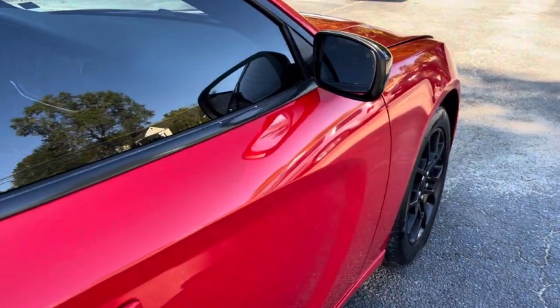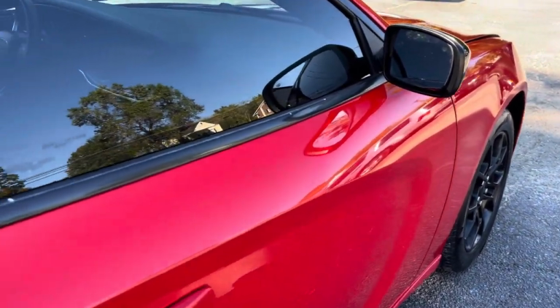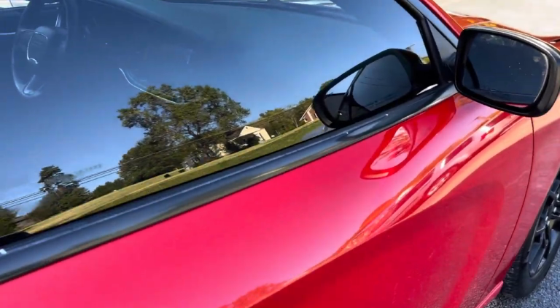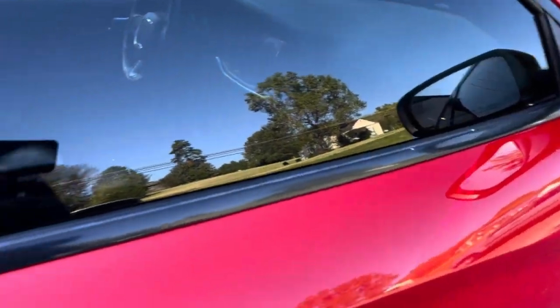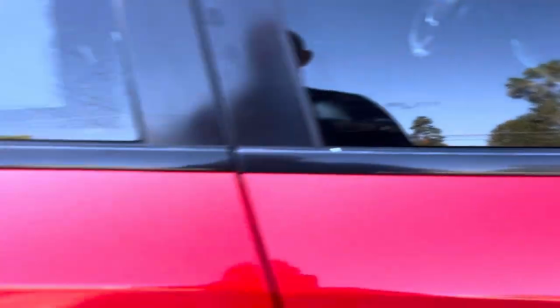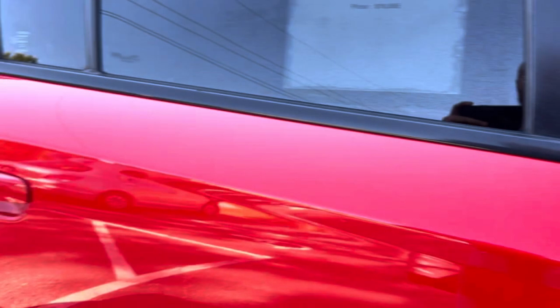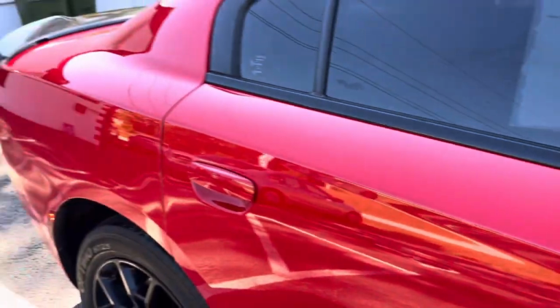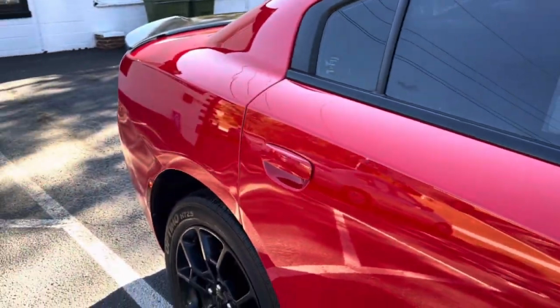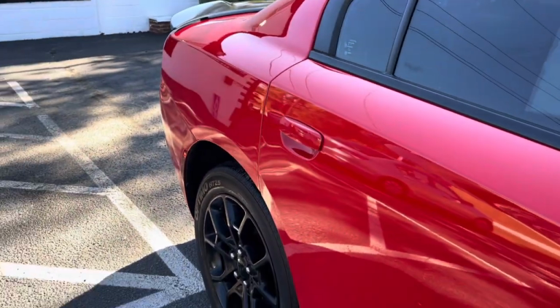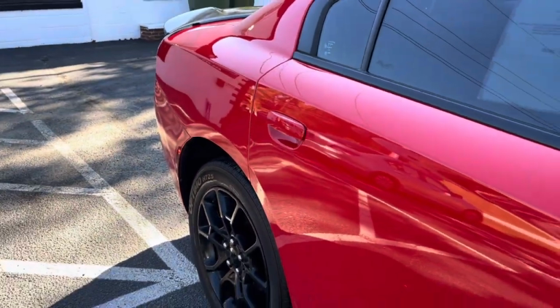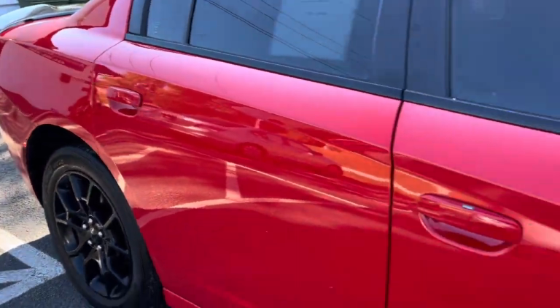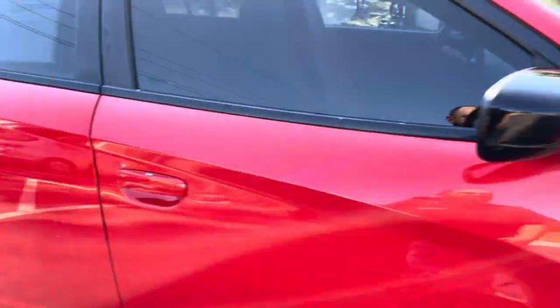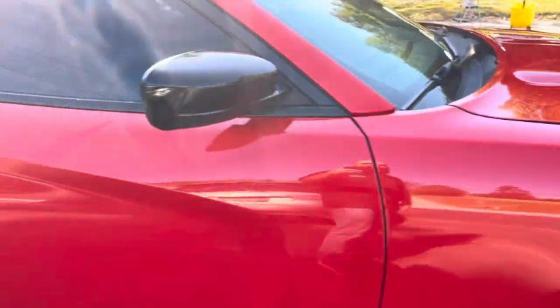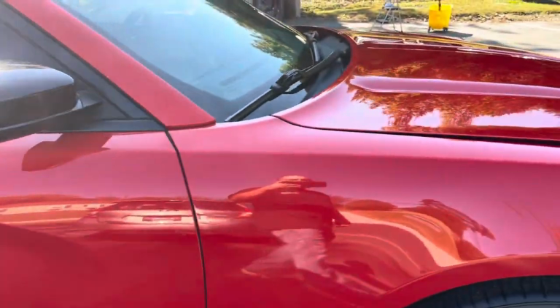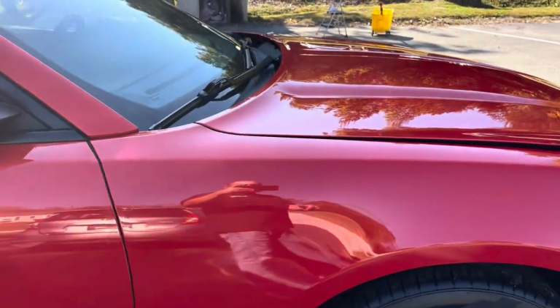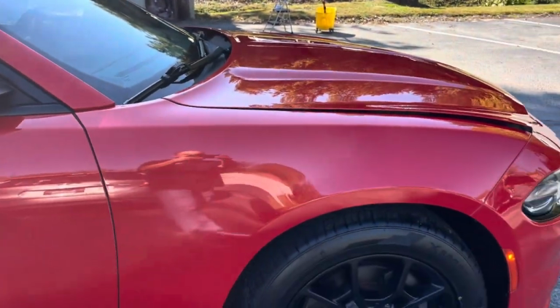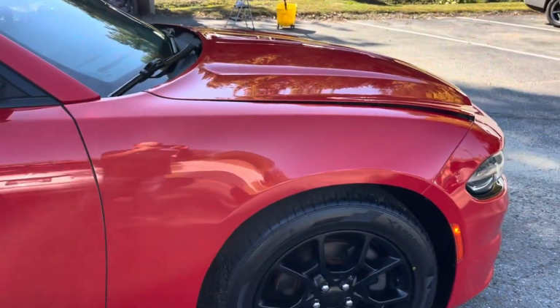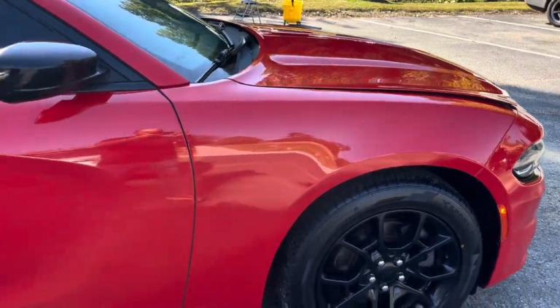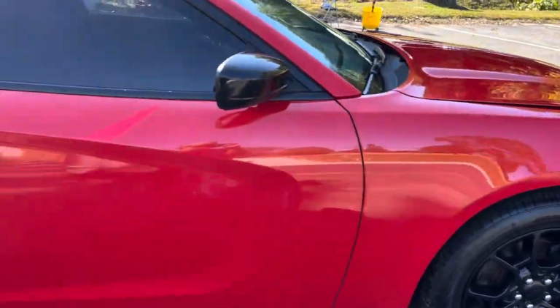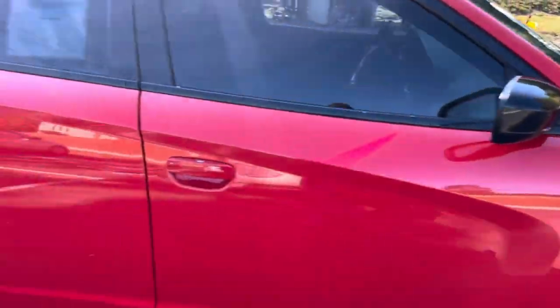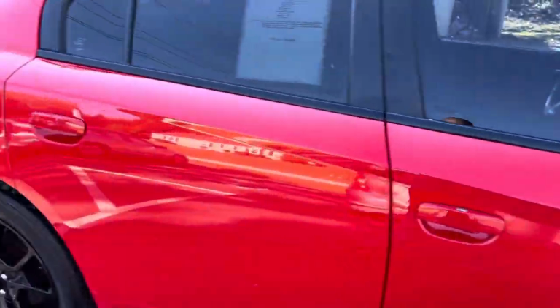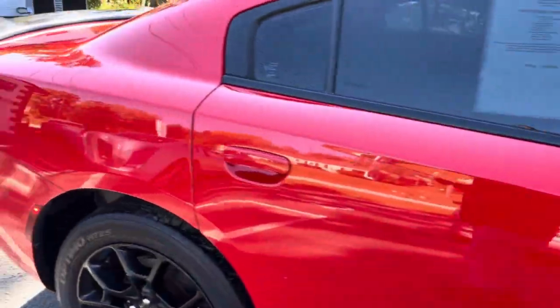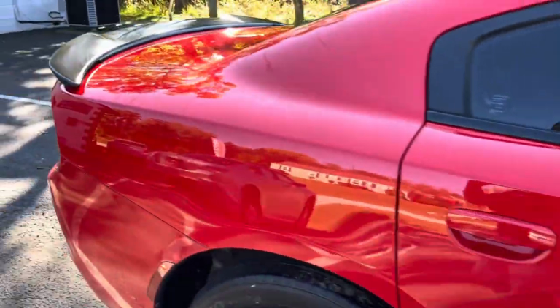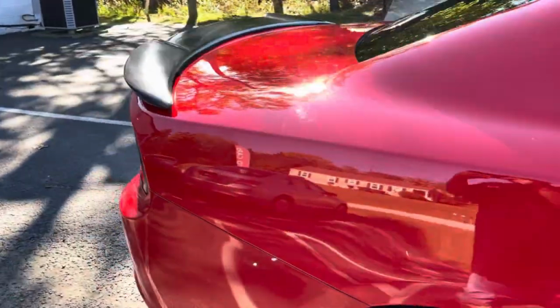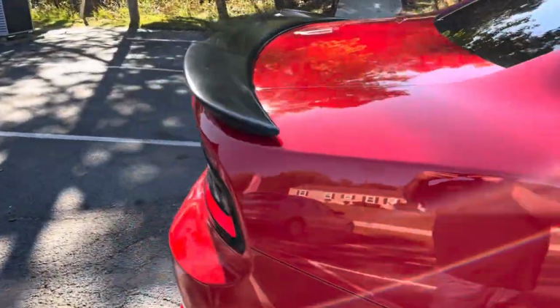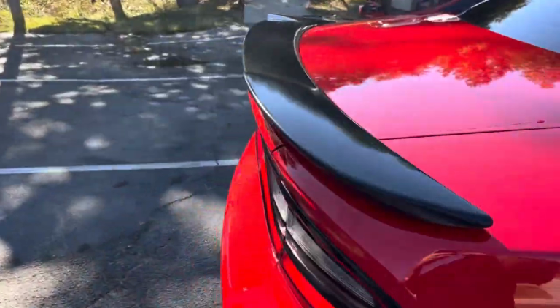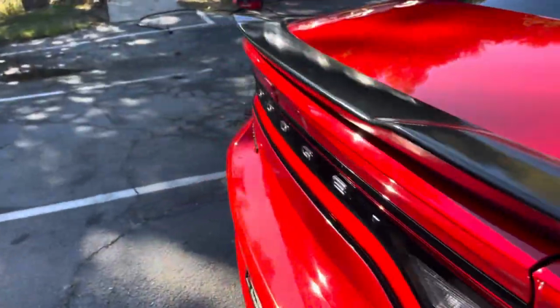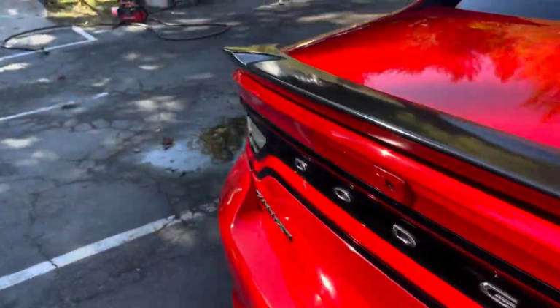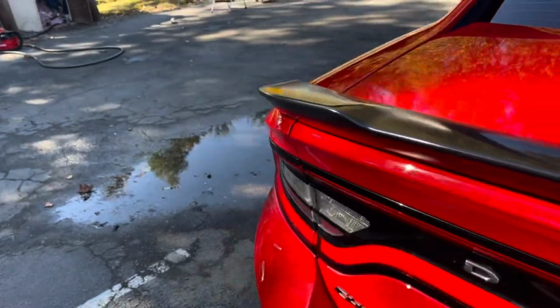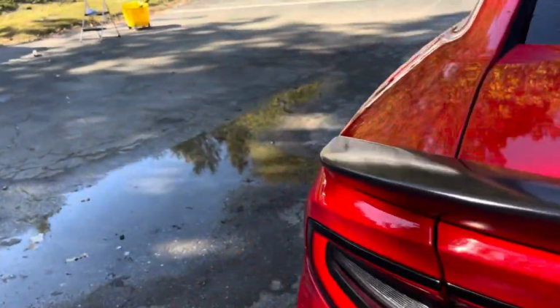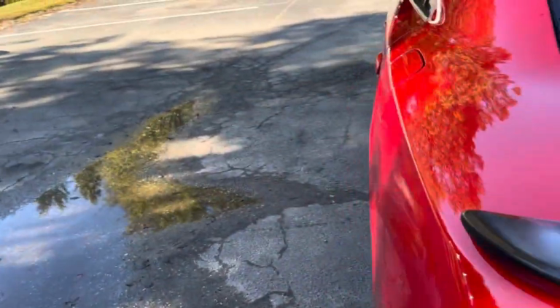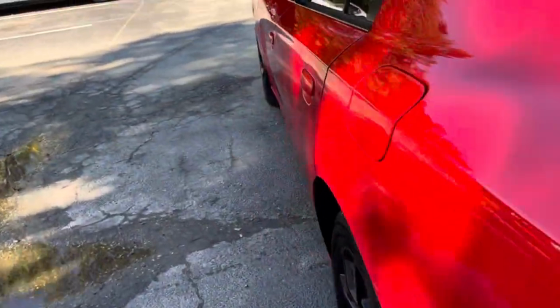It also has the cold weather group. Asking $18,895 for this car, 119,000 miles. I'm going to go around and show you the inside real quick, then we're going to look under the hood.